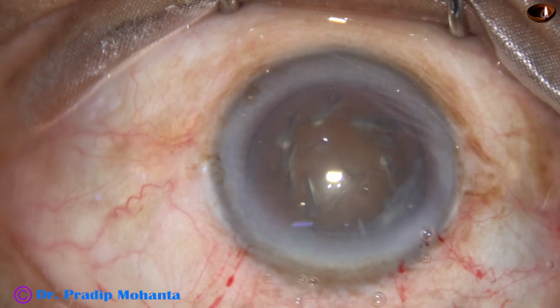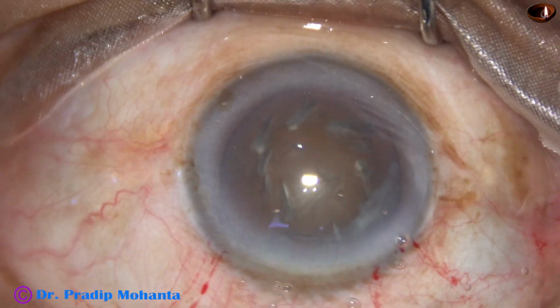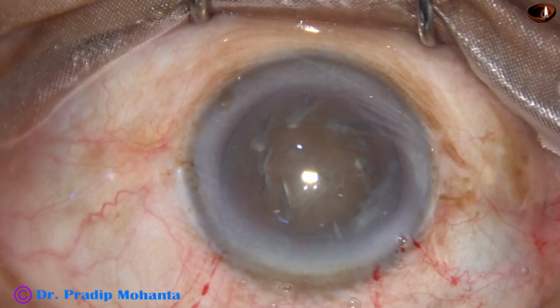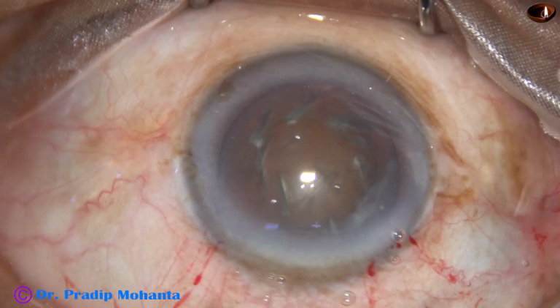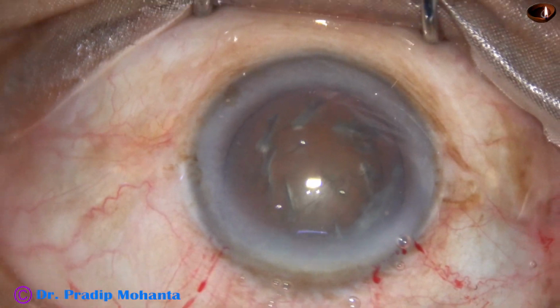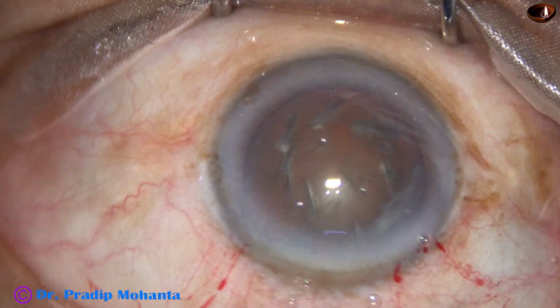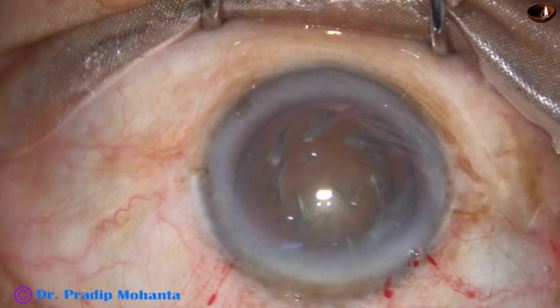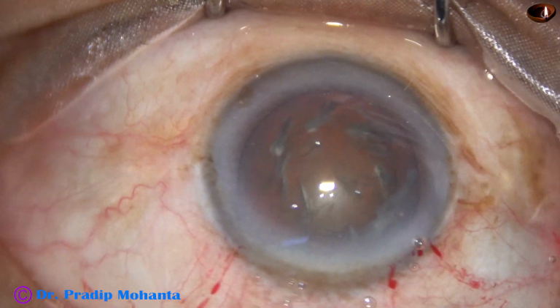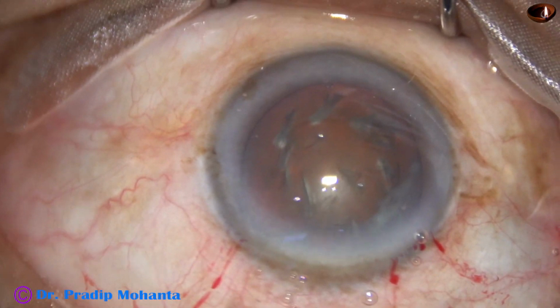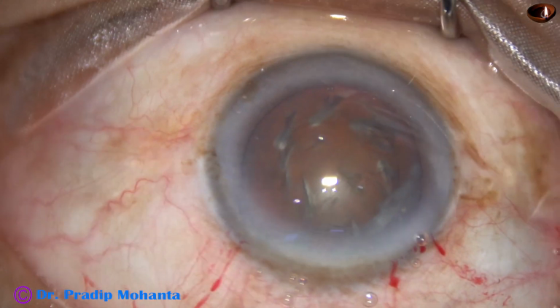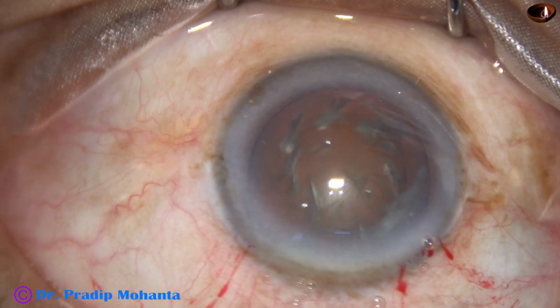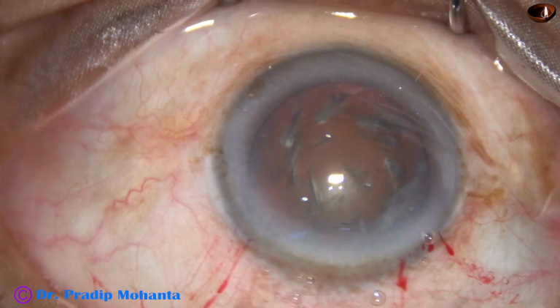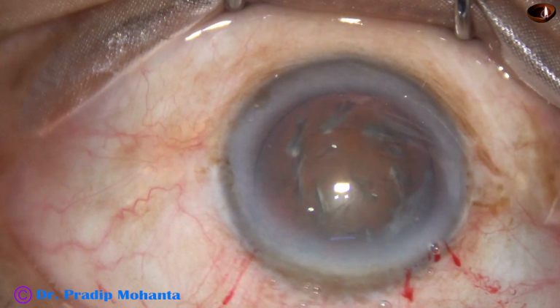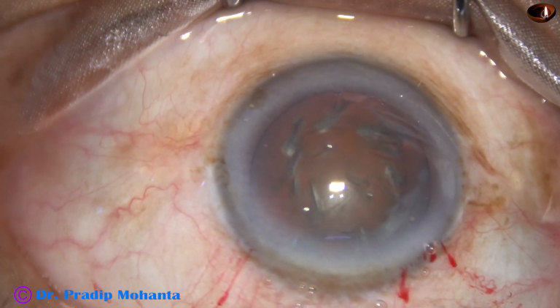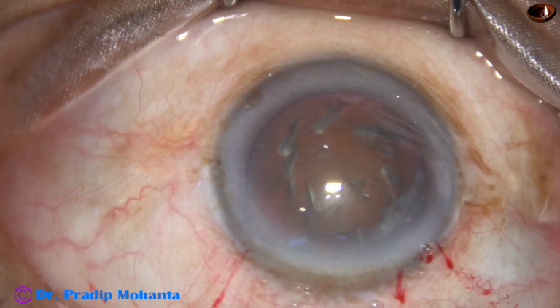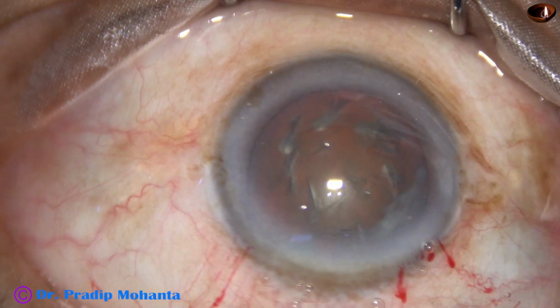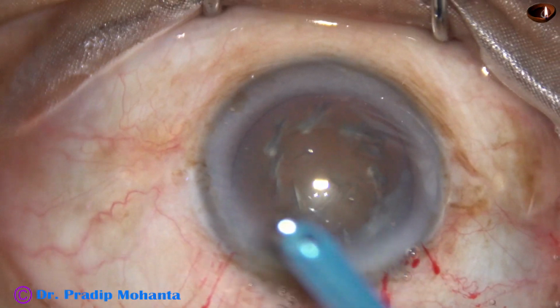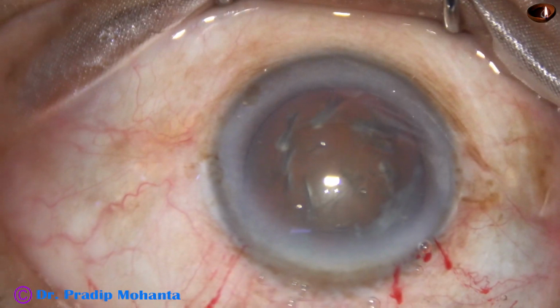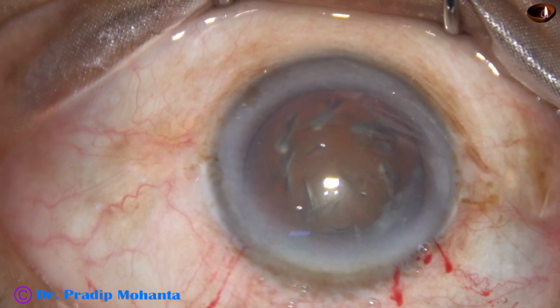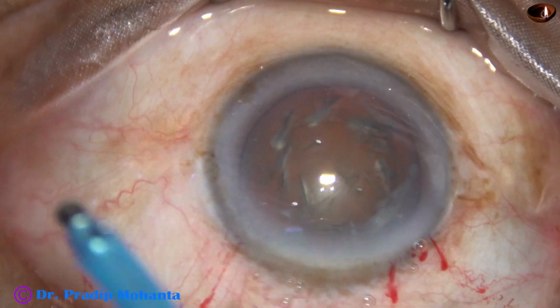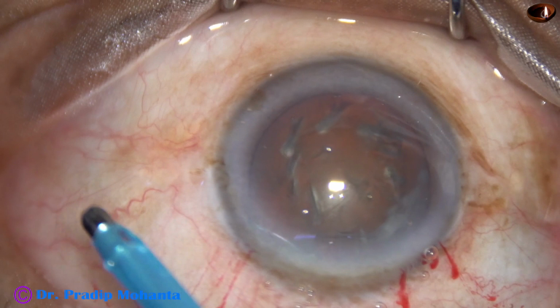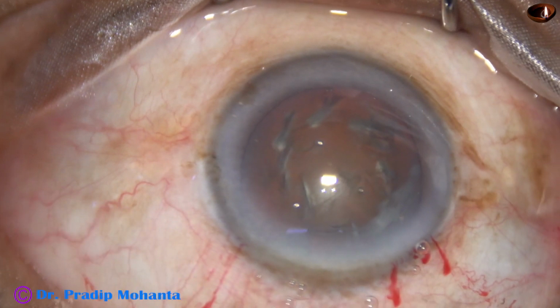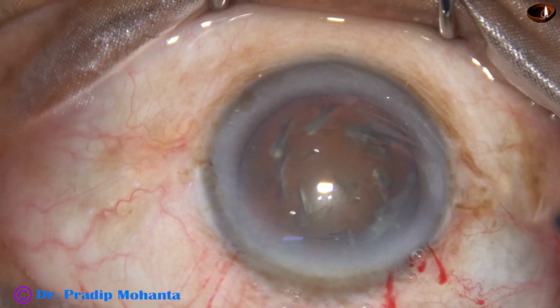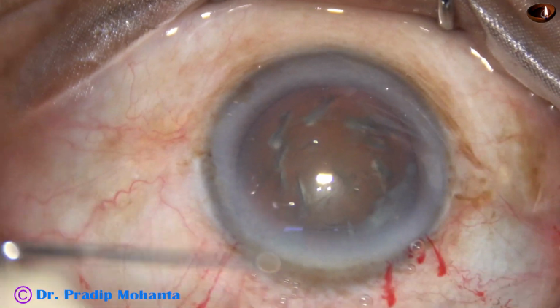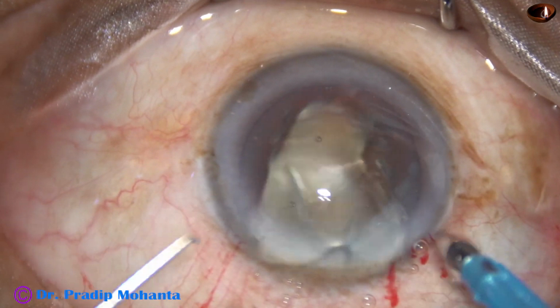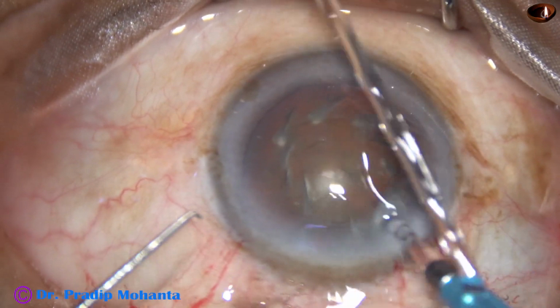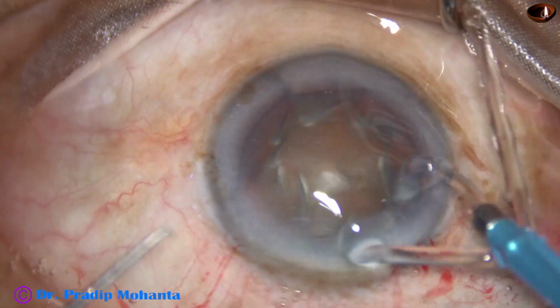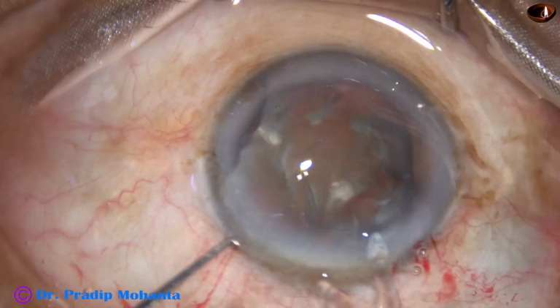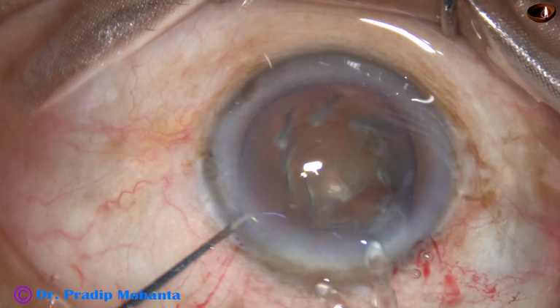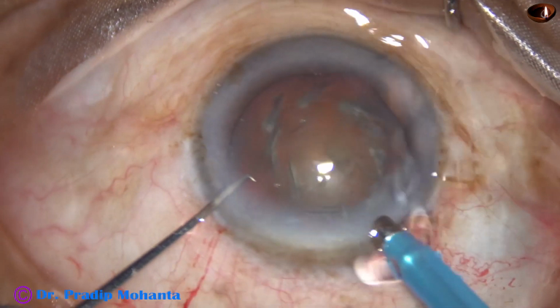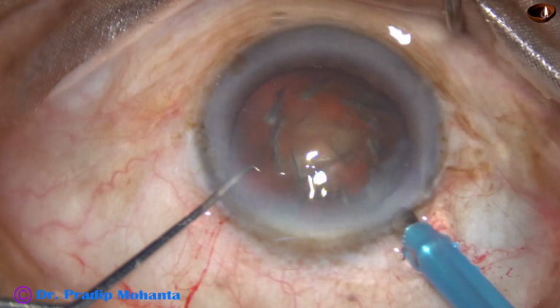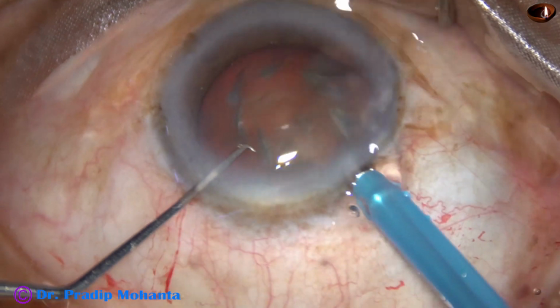This is a totally unedited recording and you are not missing anything. The microscope is Topcon OMS-90 and the phaco machine is Alcon Centurion 3.